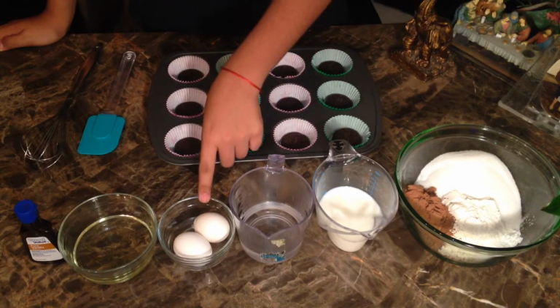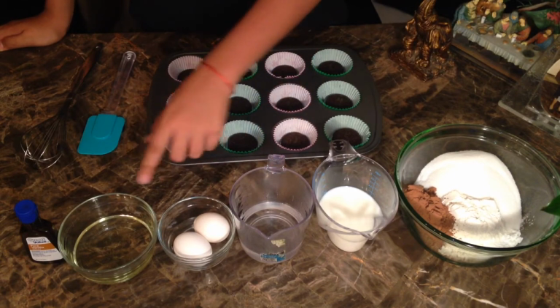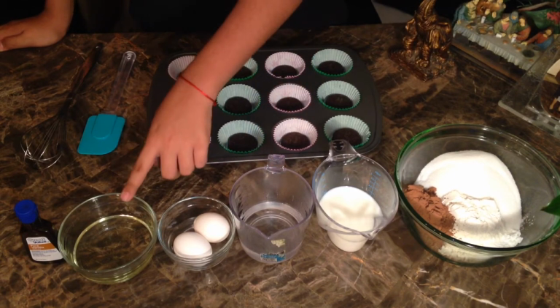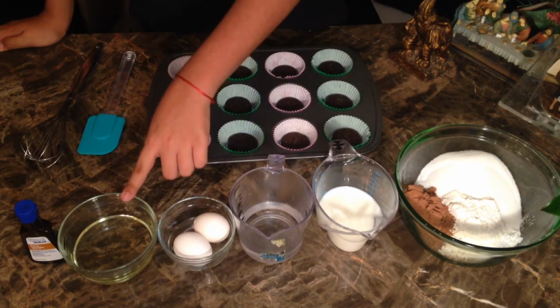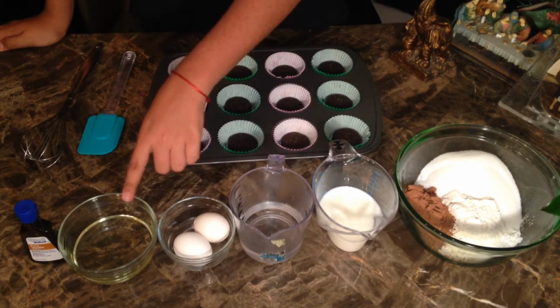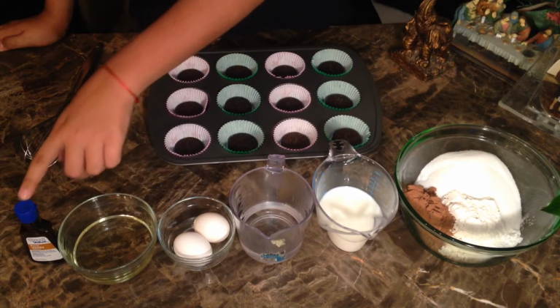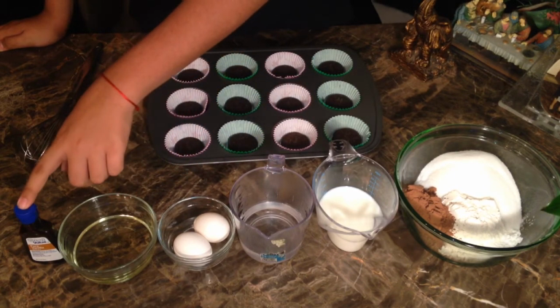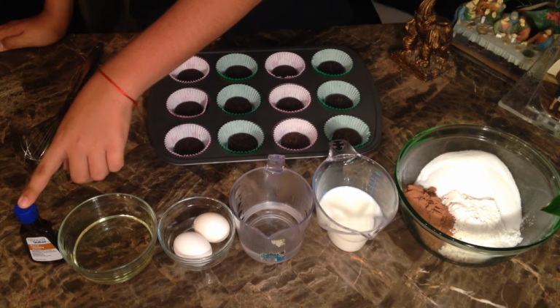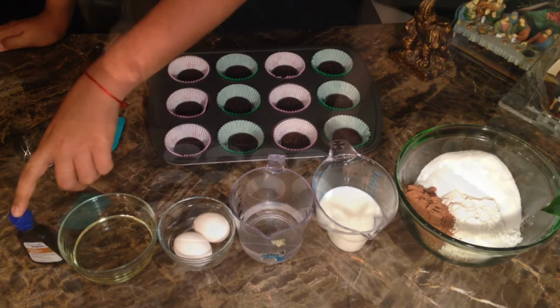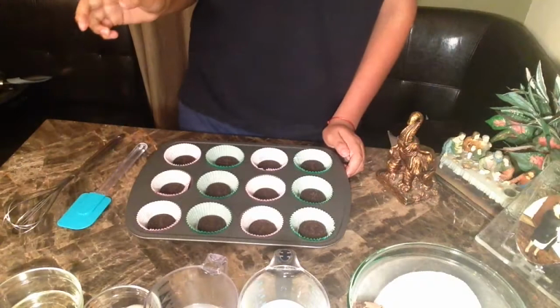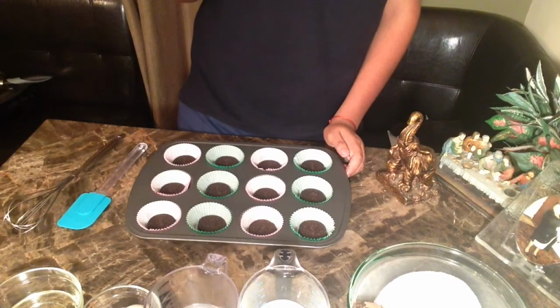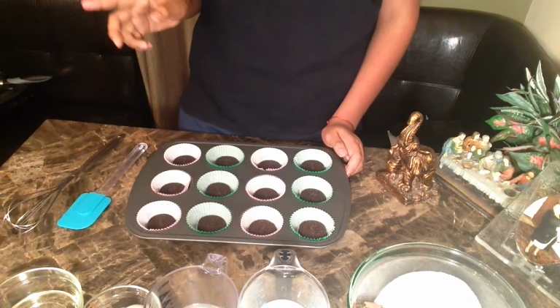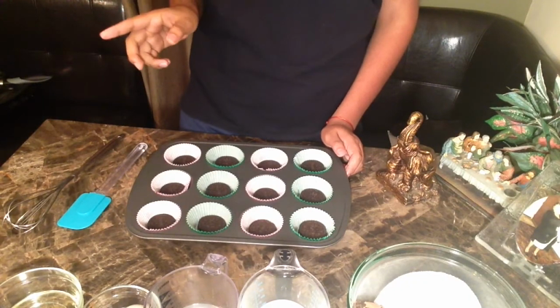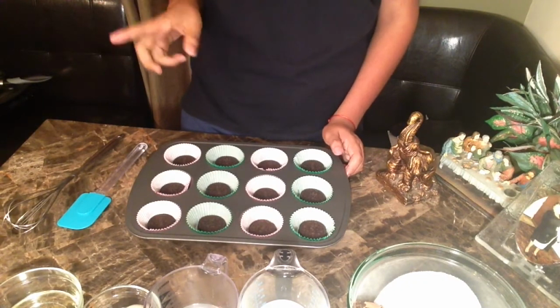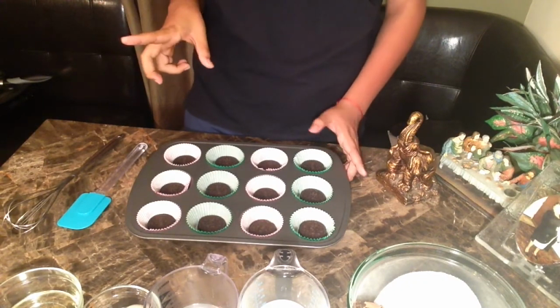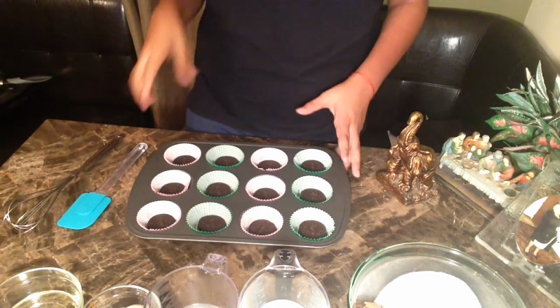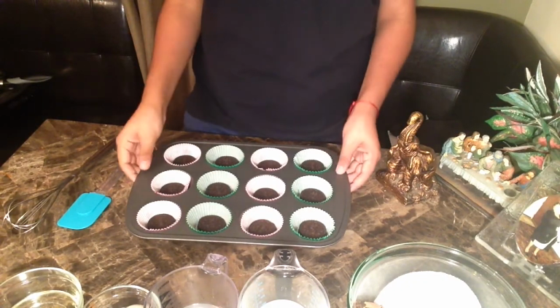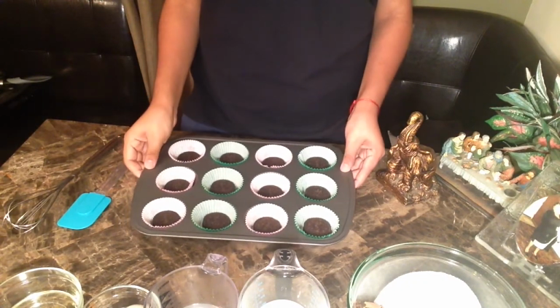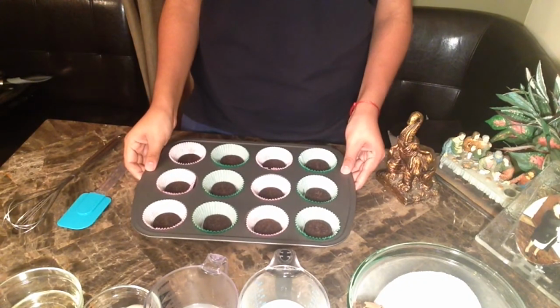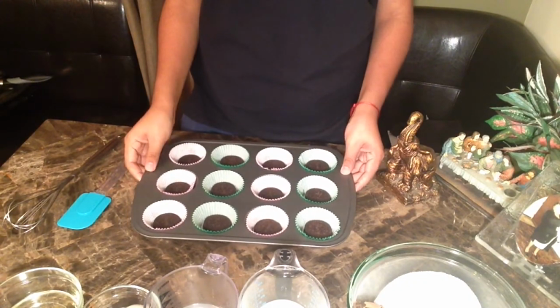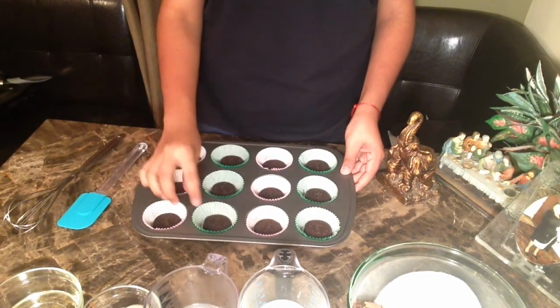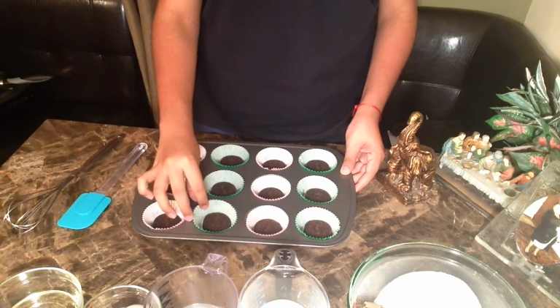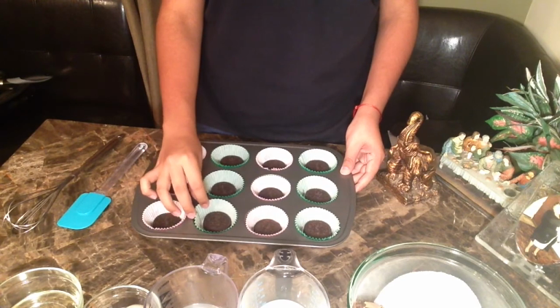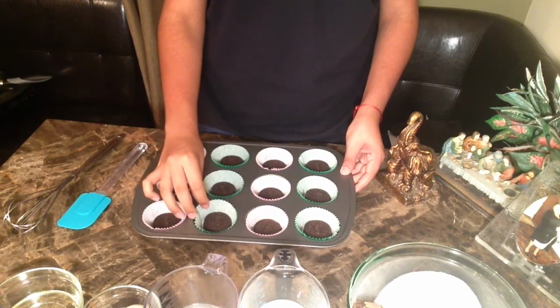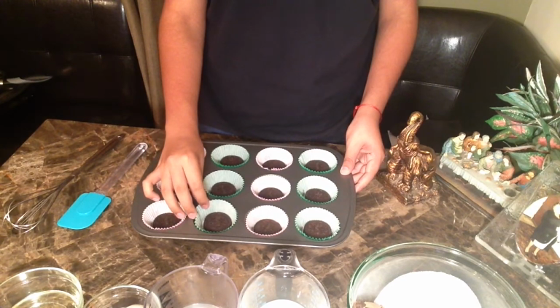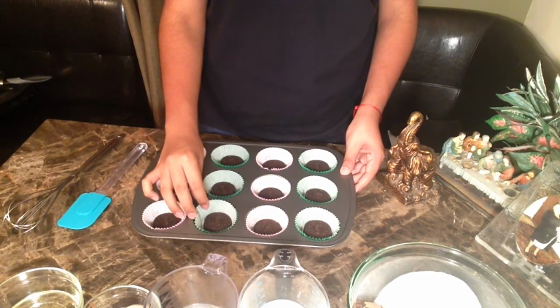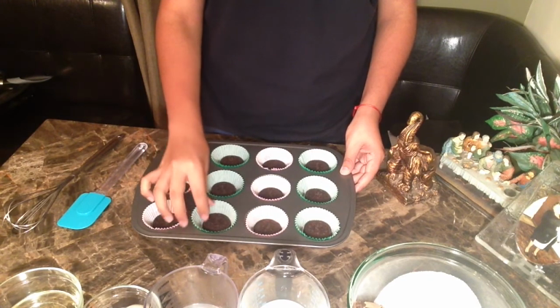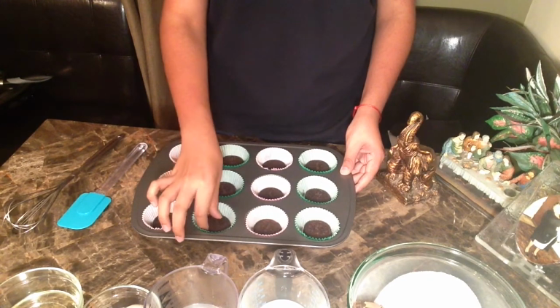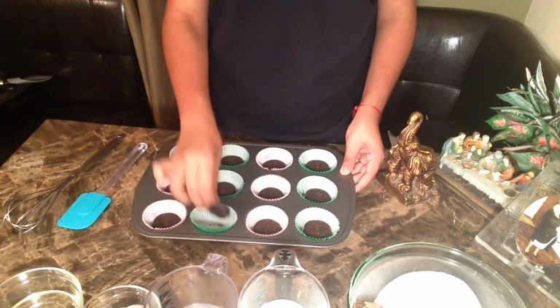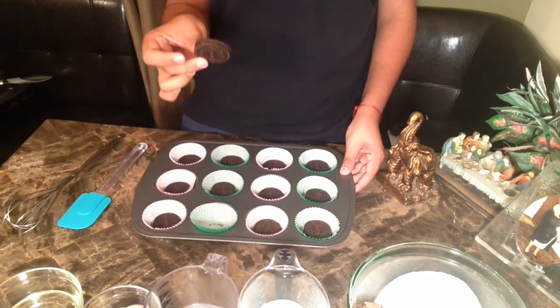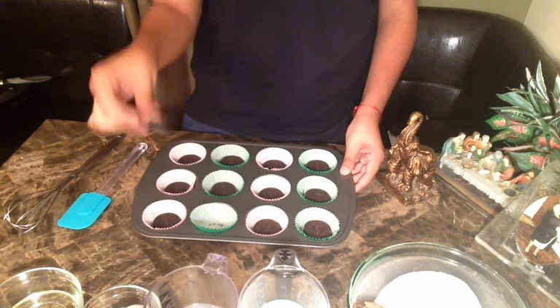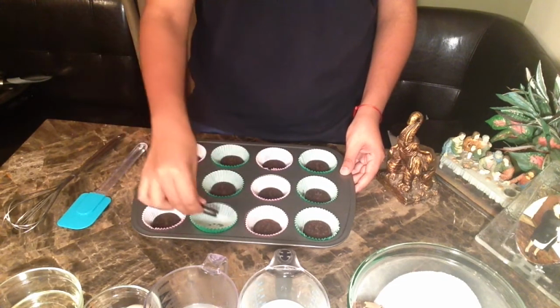You'll also need milk, hot water, two eggs, oil — I'm using vegetable — and vanilla extract. Preheat your oven to 350. Get a muffin tray, 12 baking cups, and place a whole Oreo in each cup — it will act as the base.